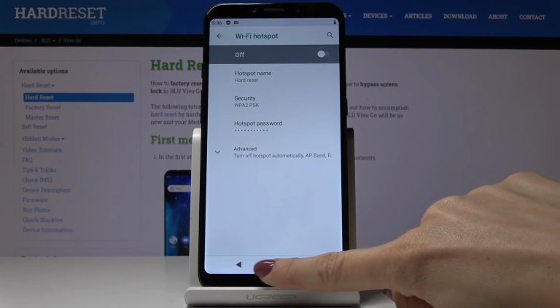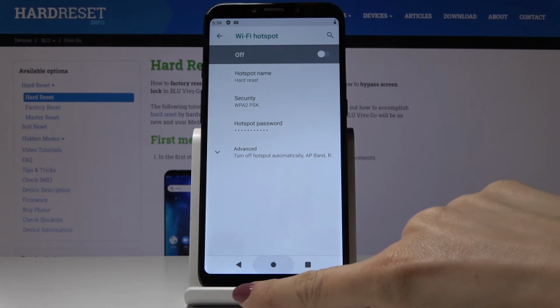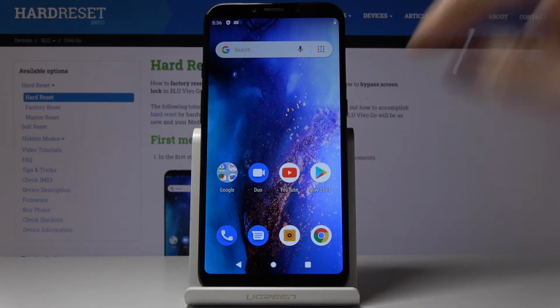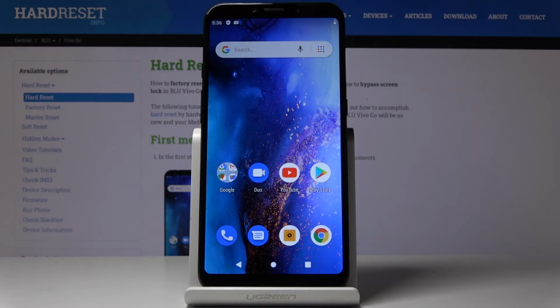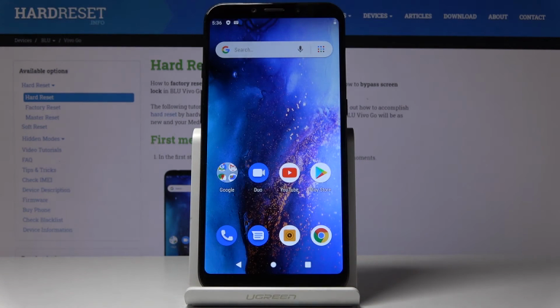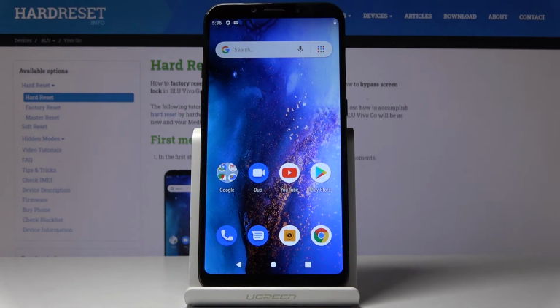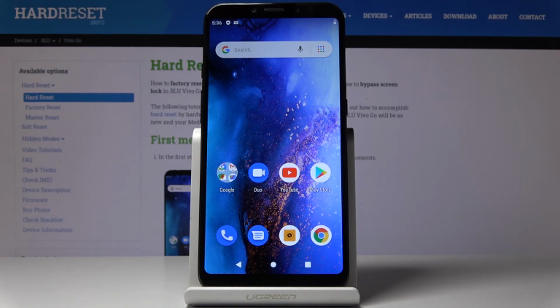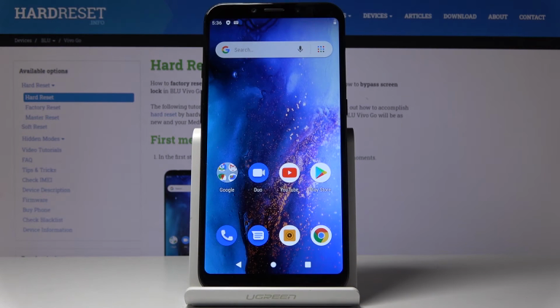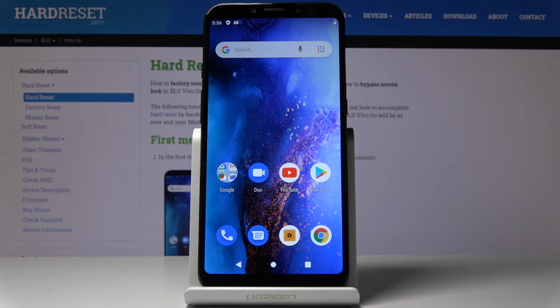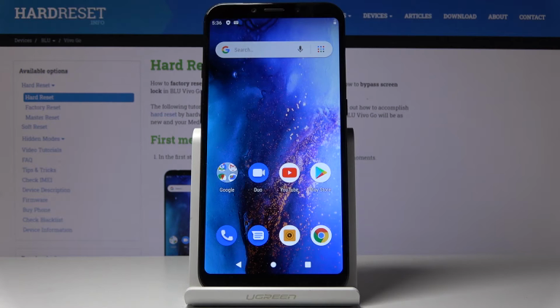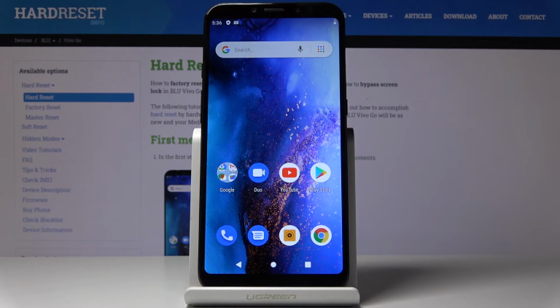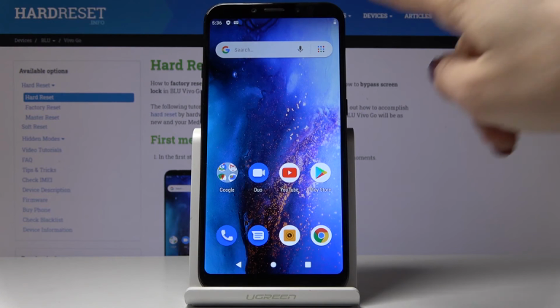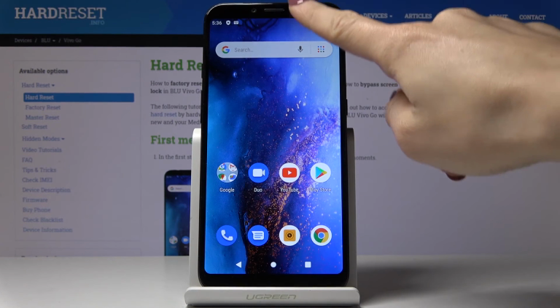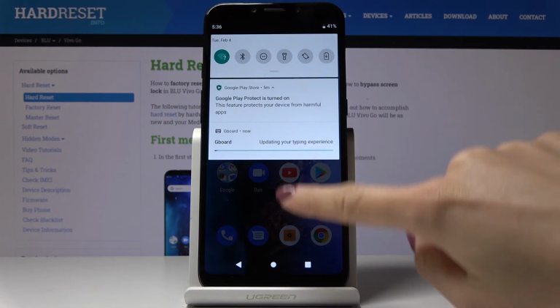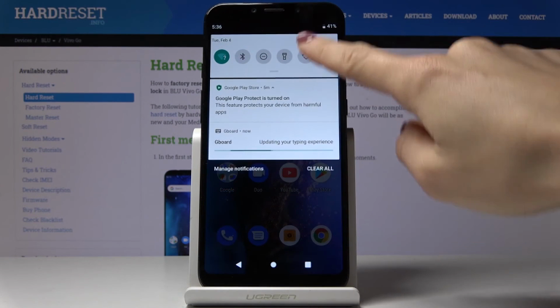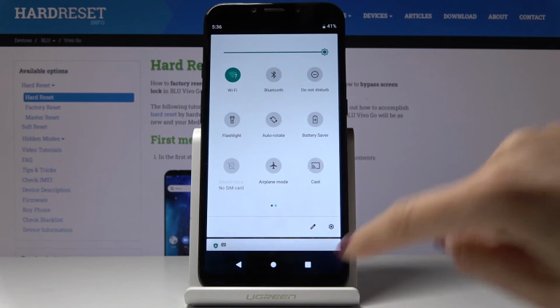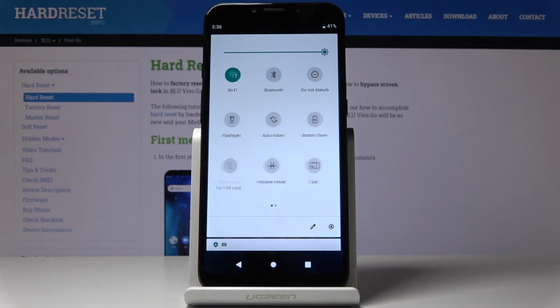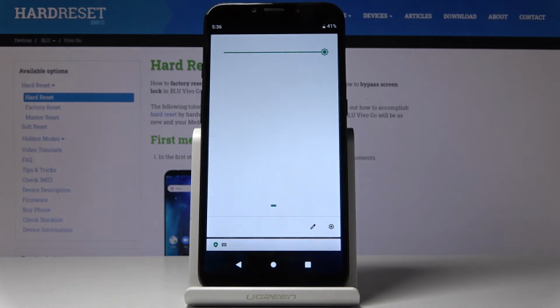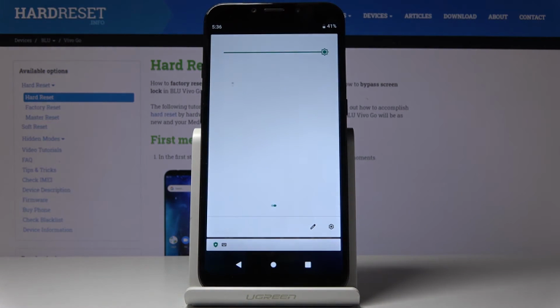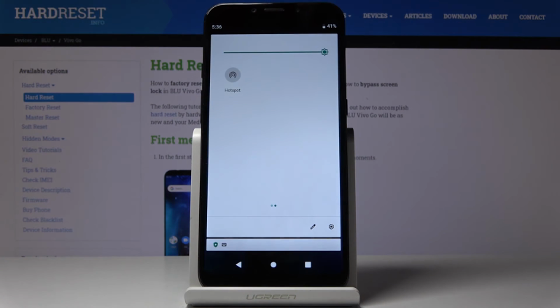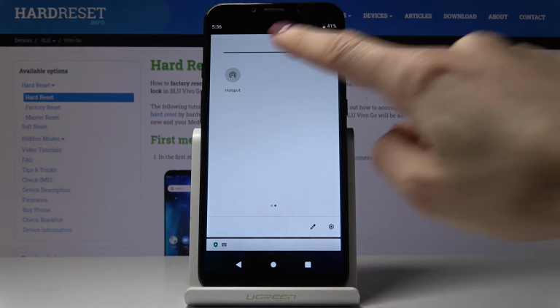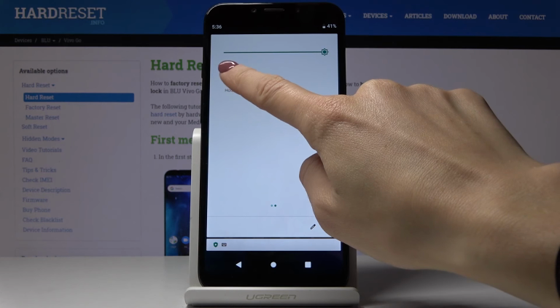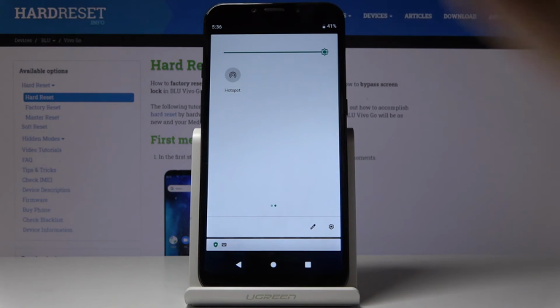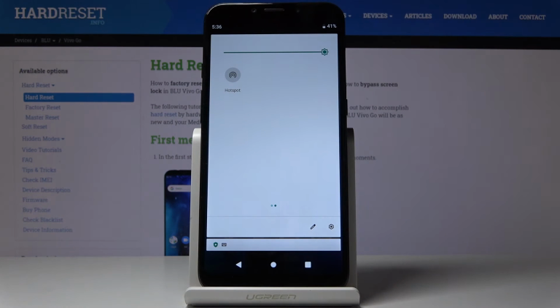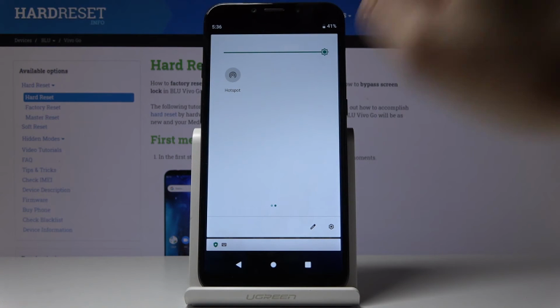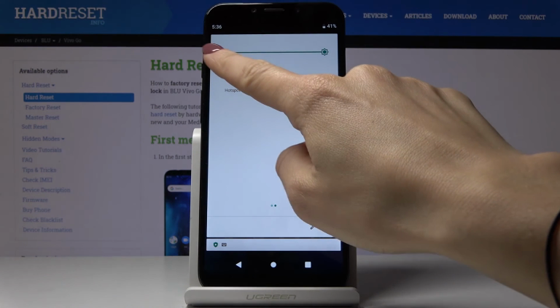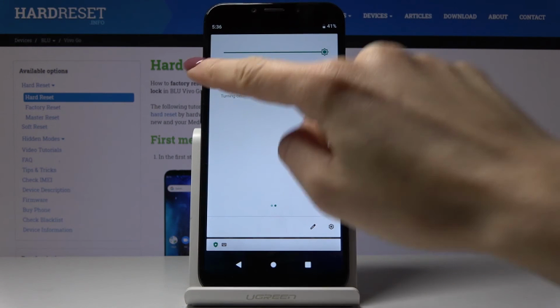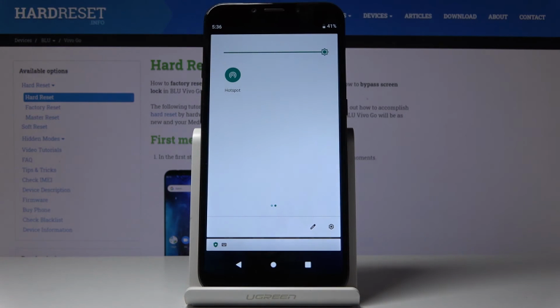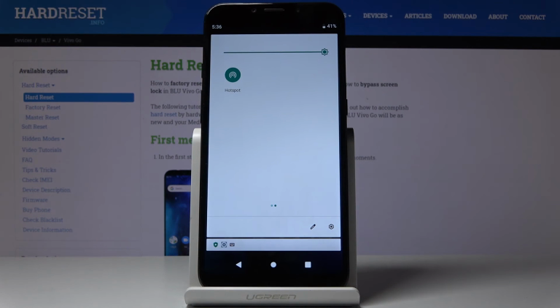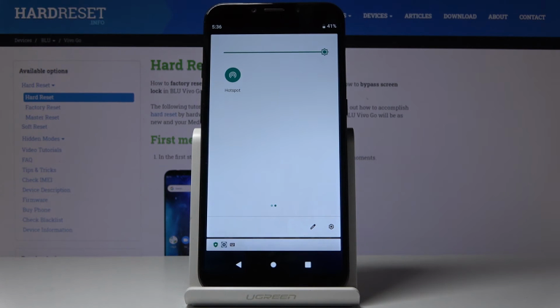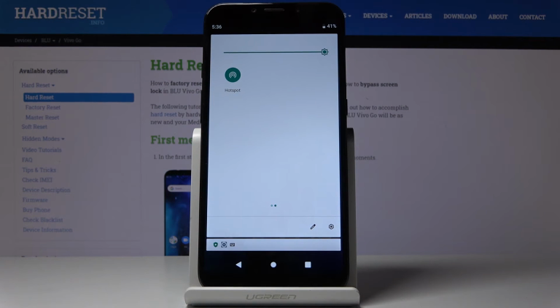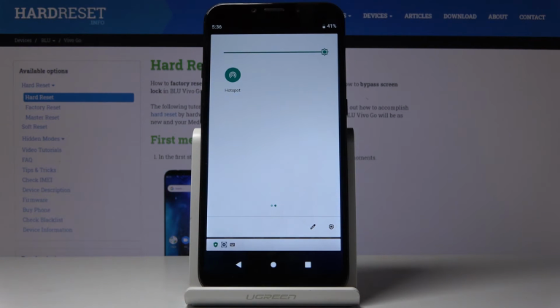But there is also one more trick. You can activate Portable Hotspot through the upper bar — just slide down the upper bar, locate the hotspot icon, tap on it, and as you can see now it's active.